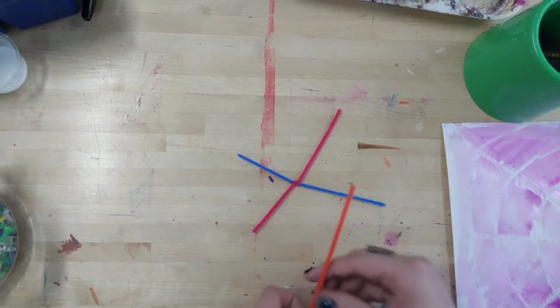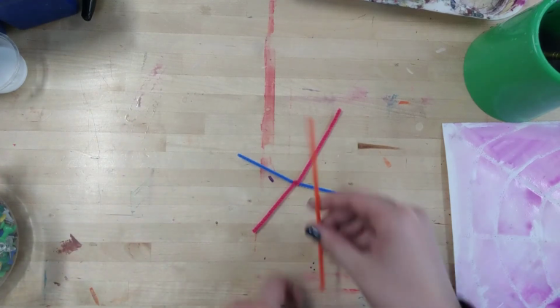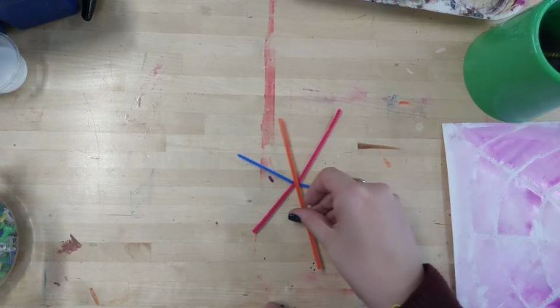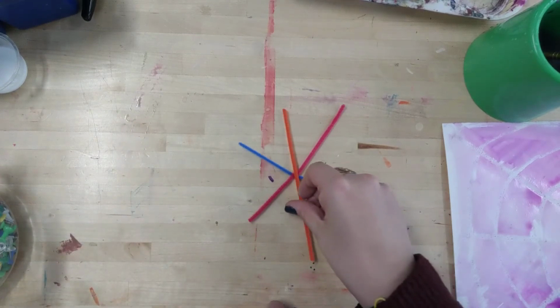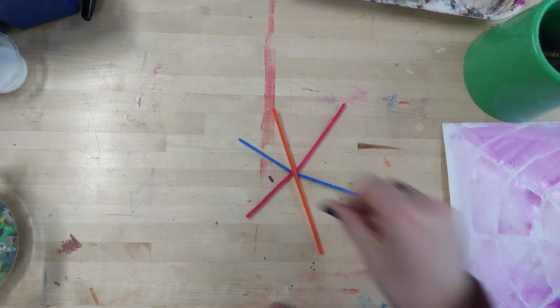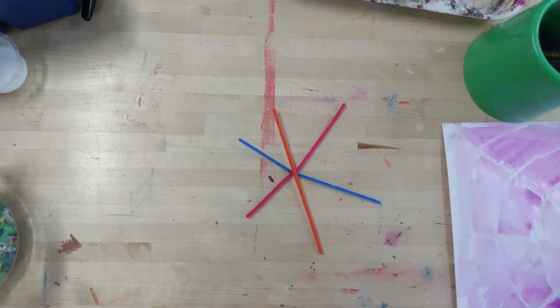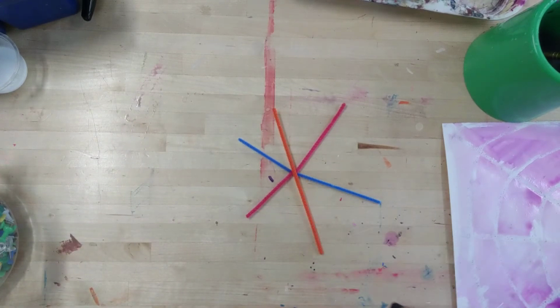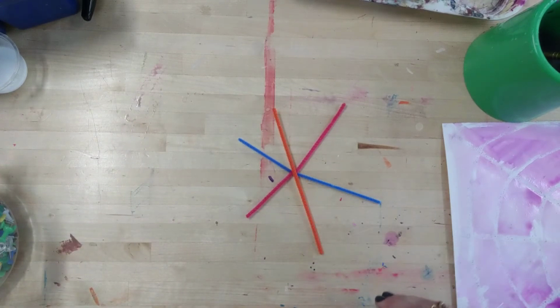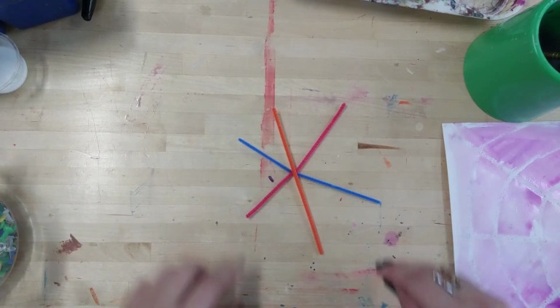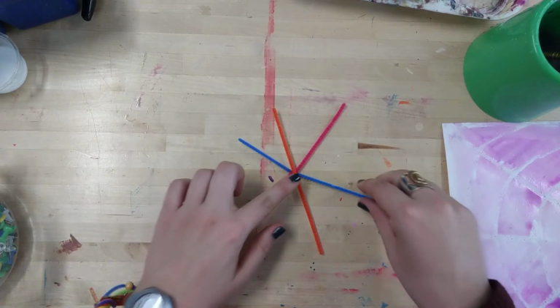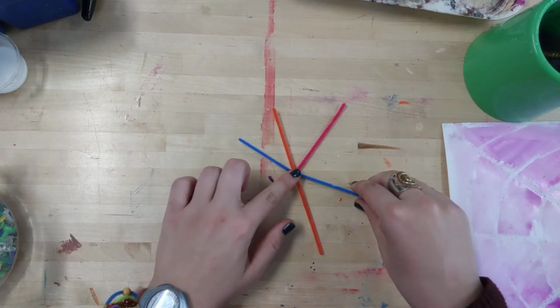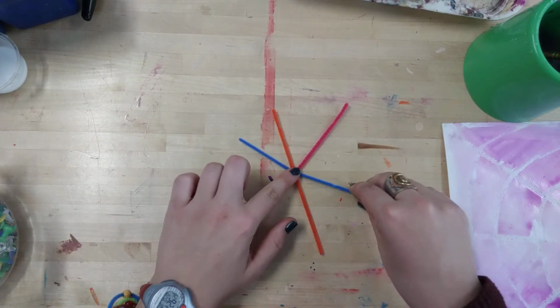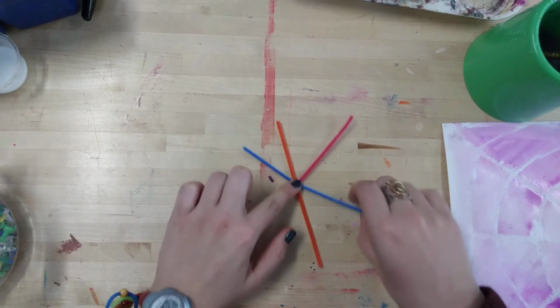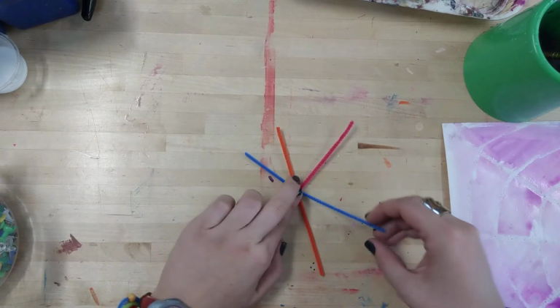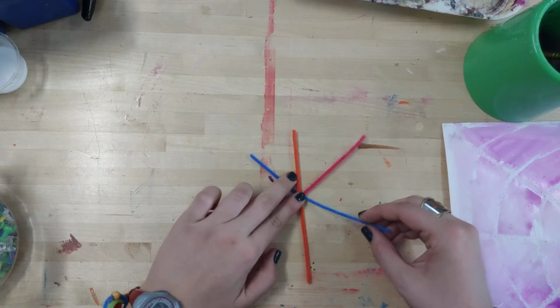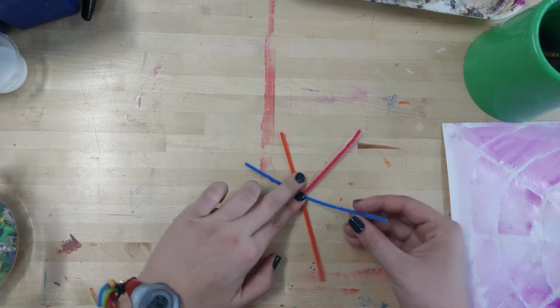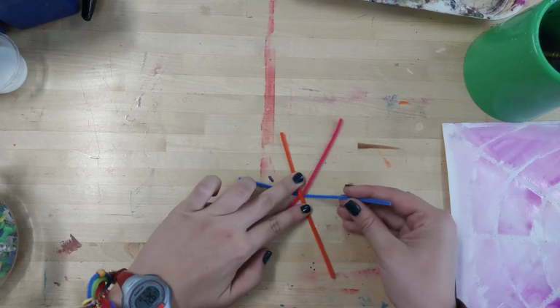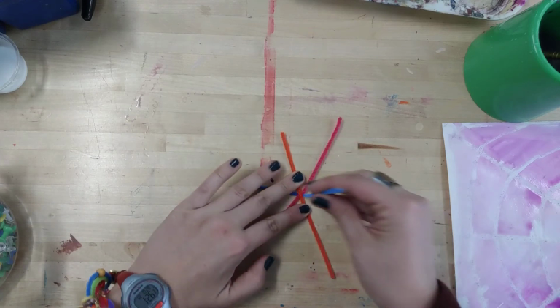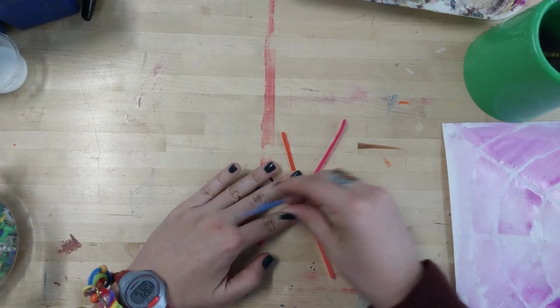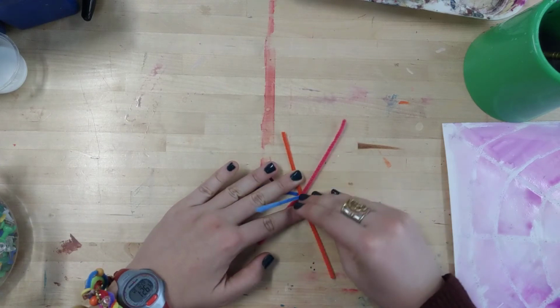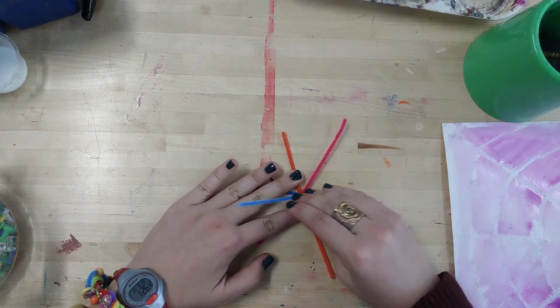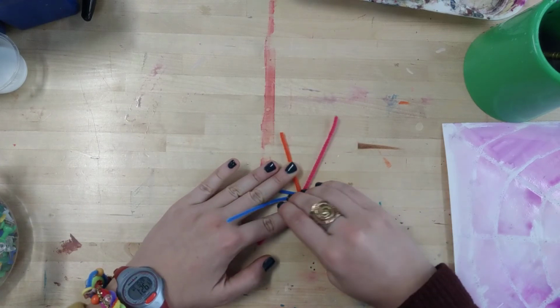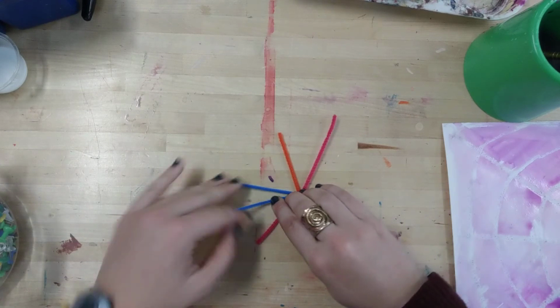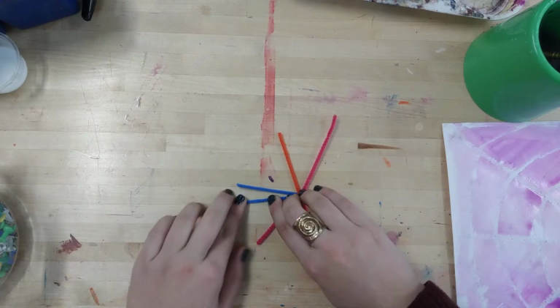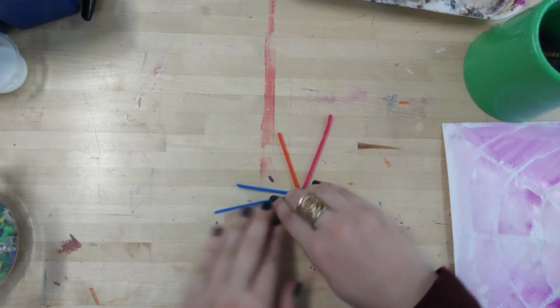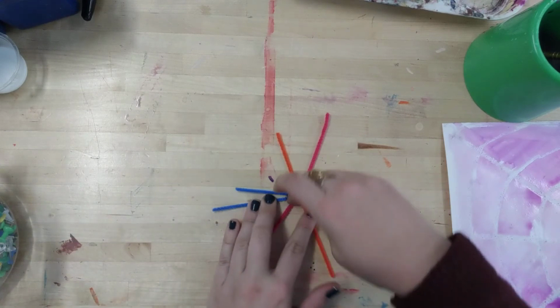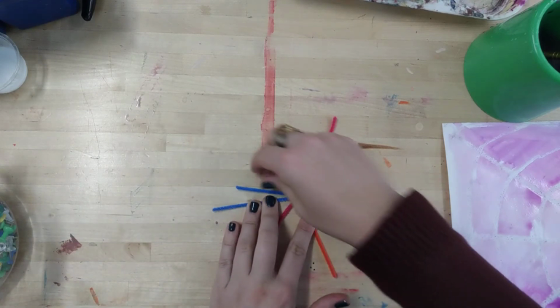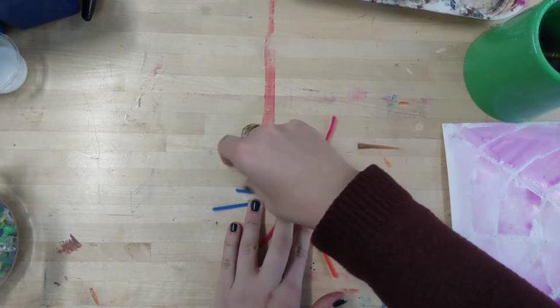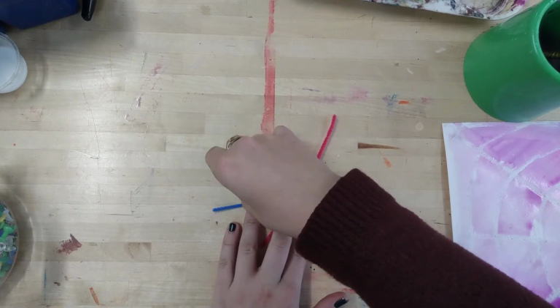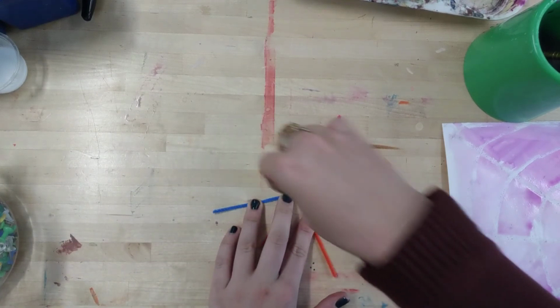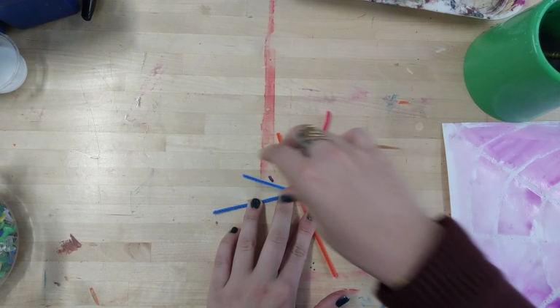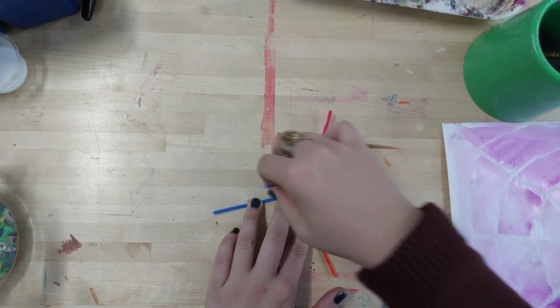Then I'm going to add the orange one on top, and I'm going to take another one — my blue one. I'm going to crisscross it, and then the other one goes the opposite direction.